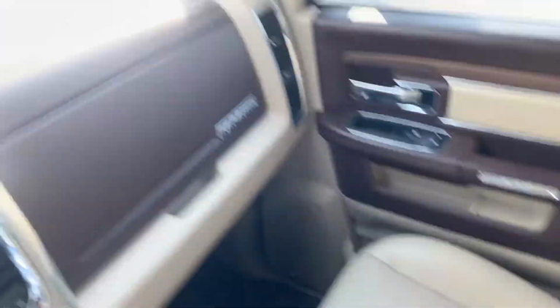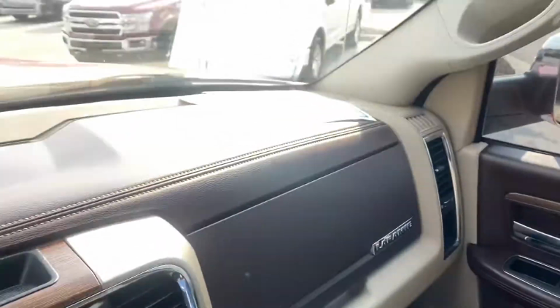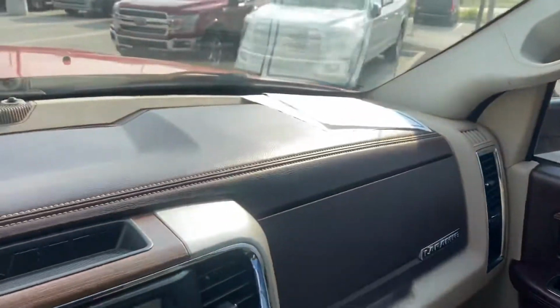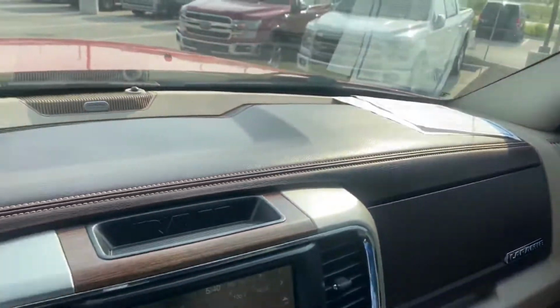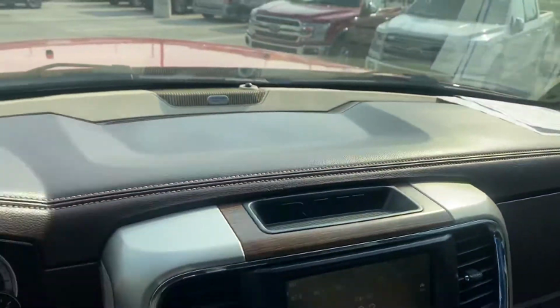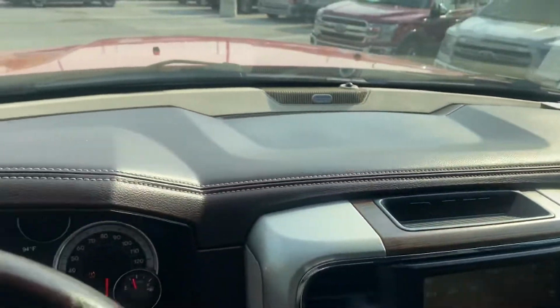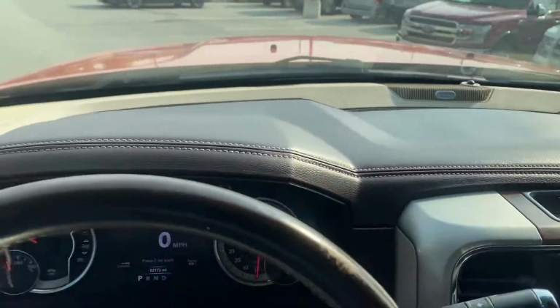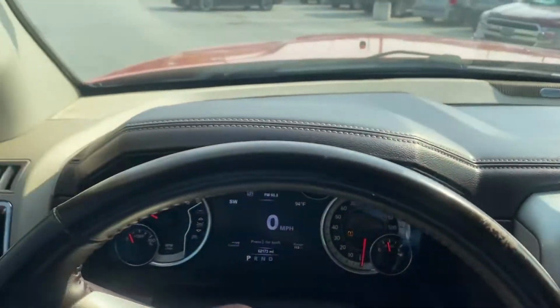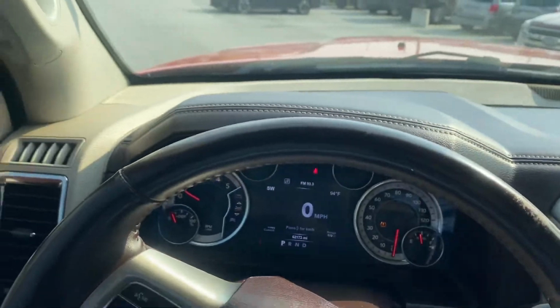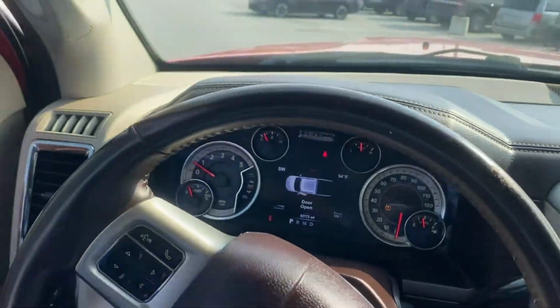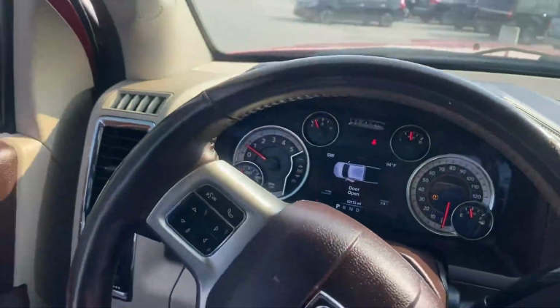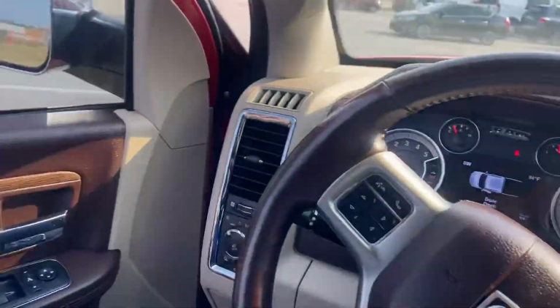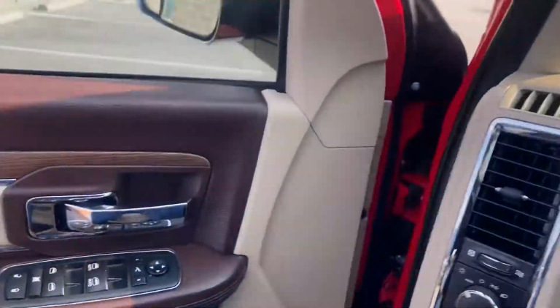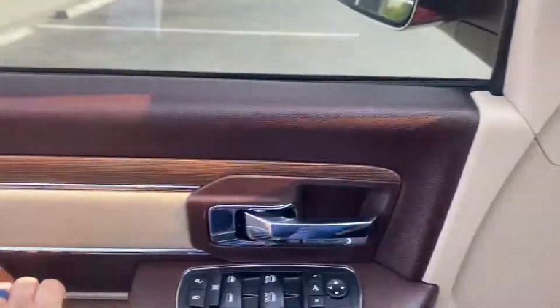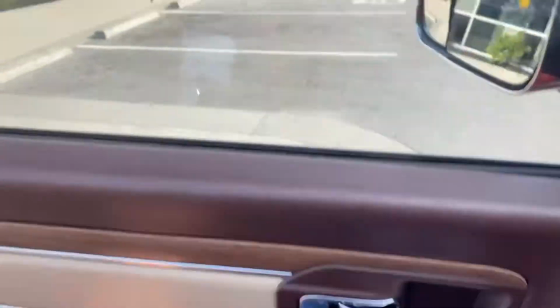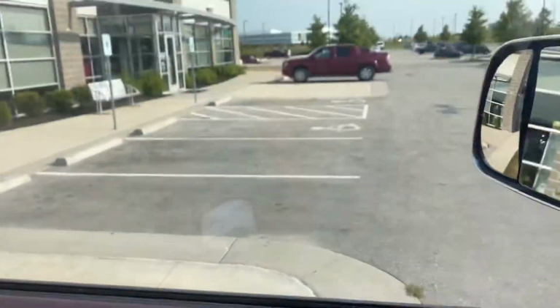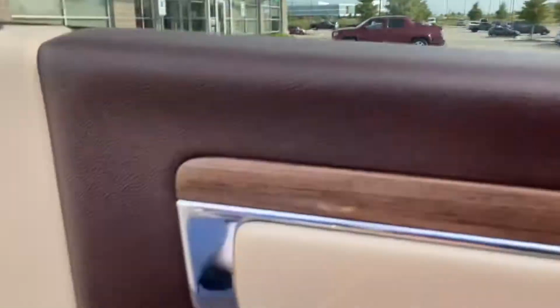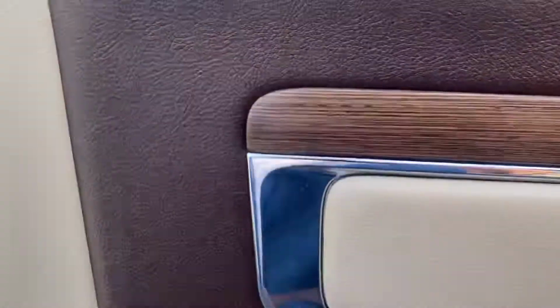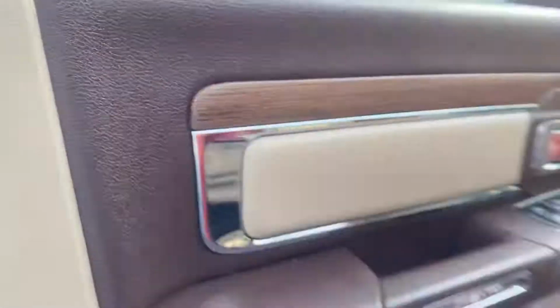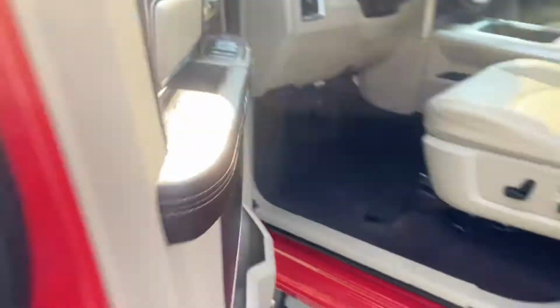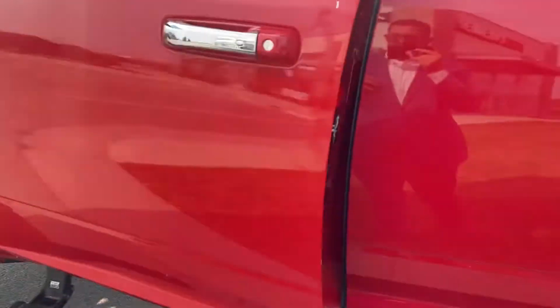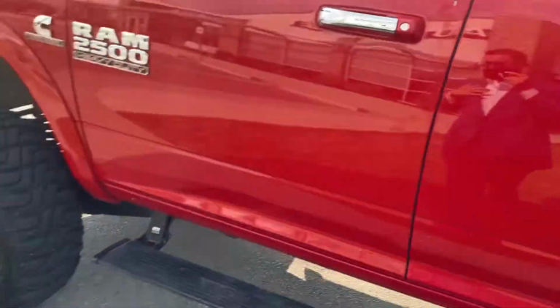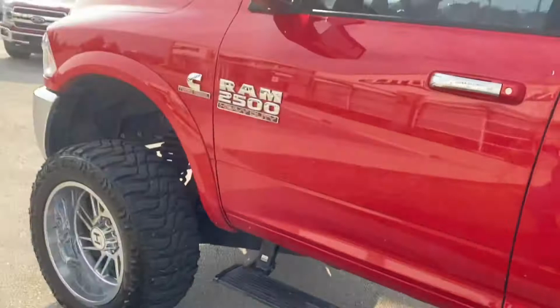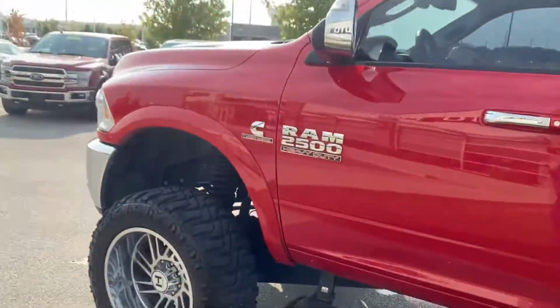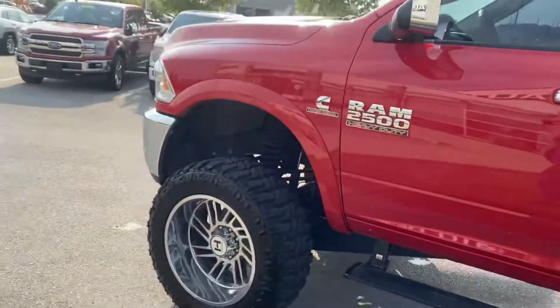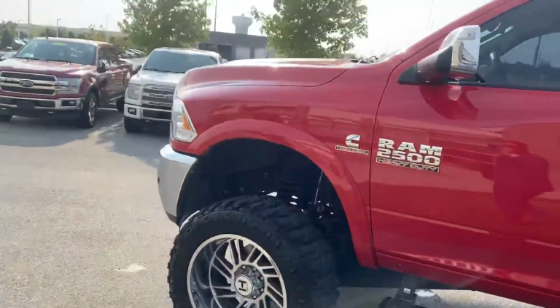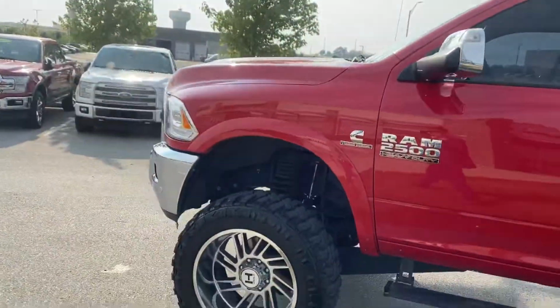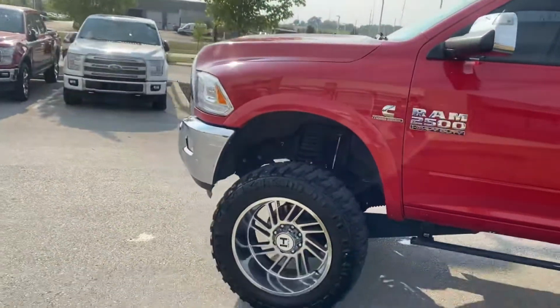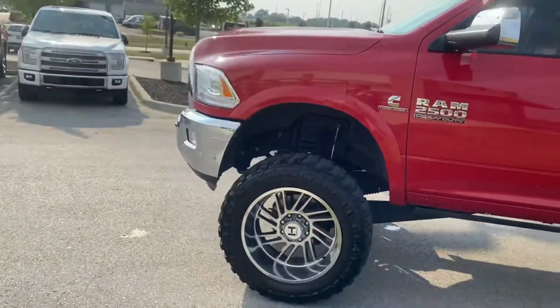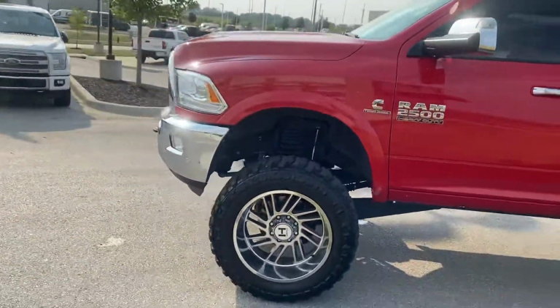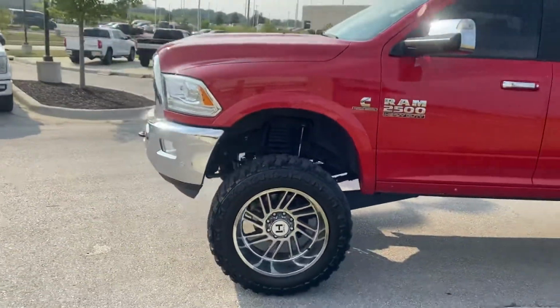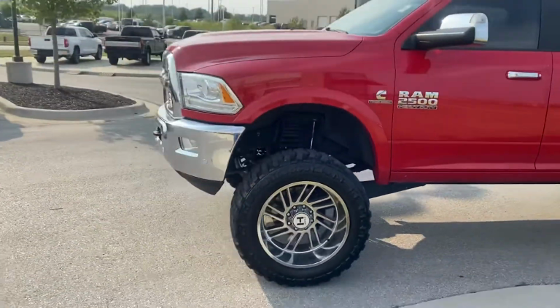Nice close-up of the passenger seat. Let's give you a good shot of the dash. As you can see, this vehicle's been detailed, but it's also passed inspection. So this vehicle is clean and ready to be seen.